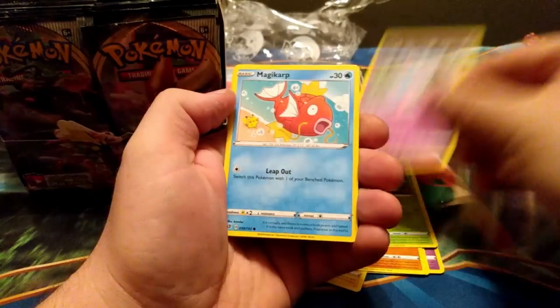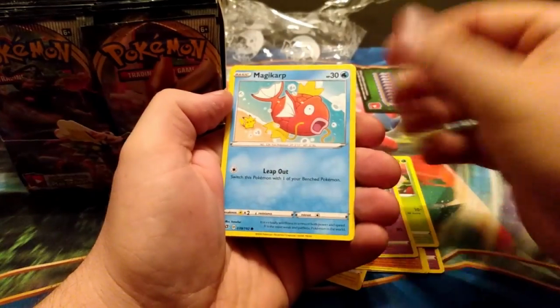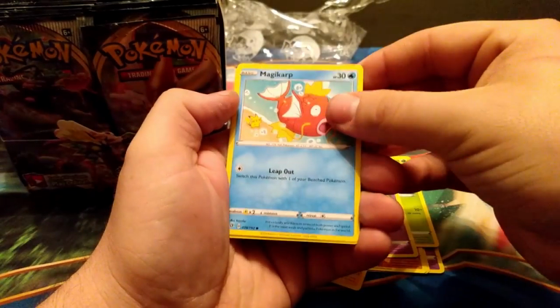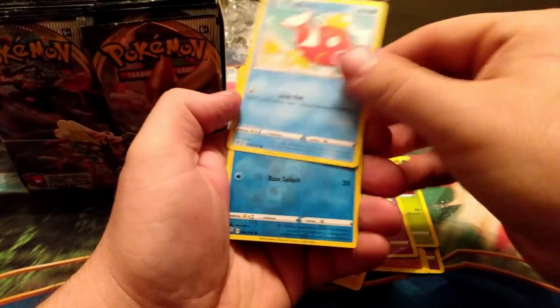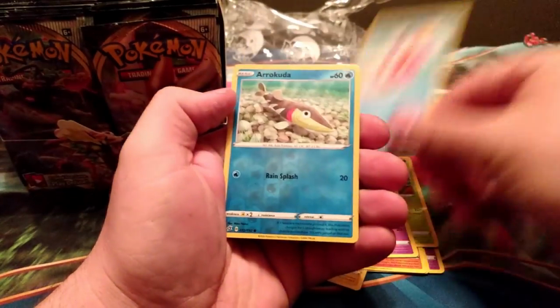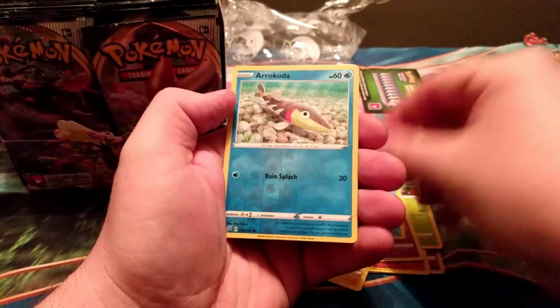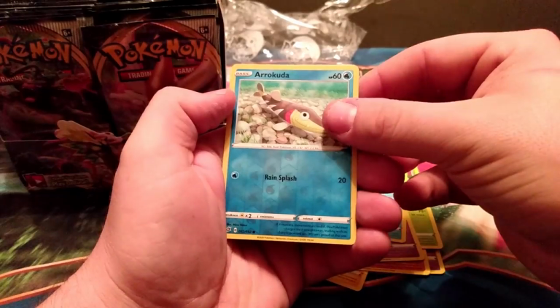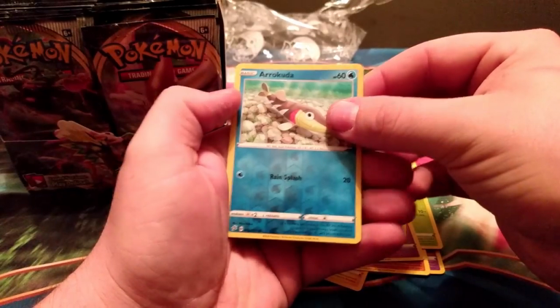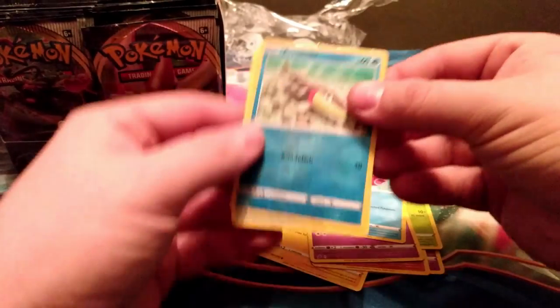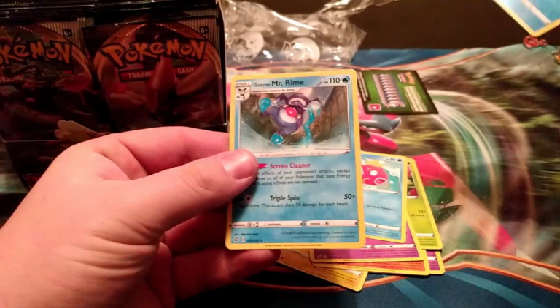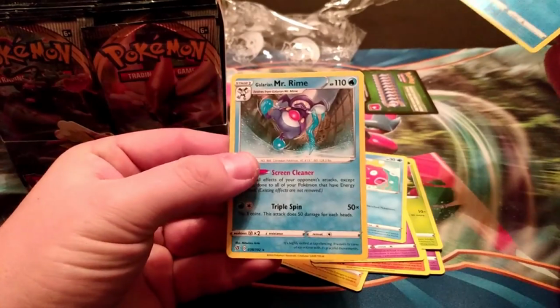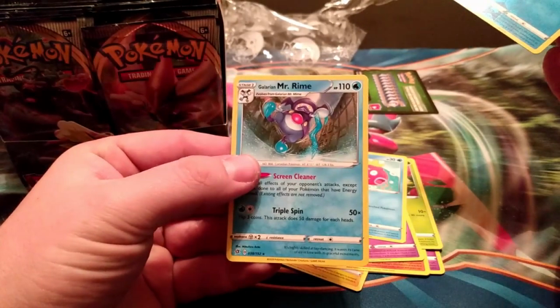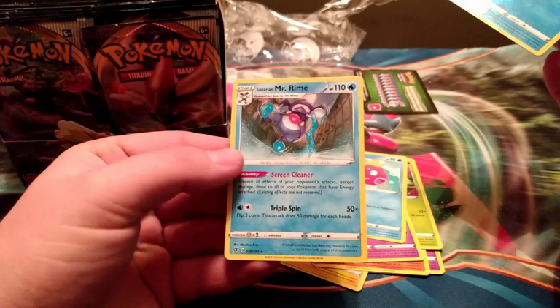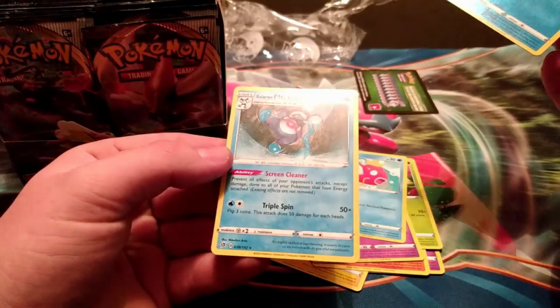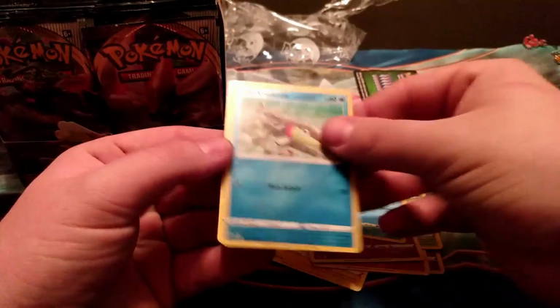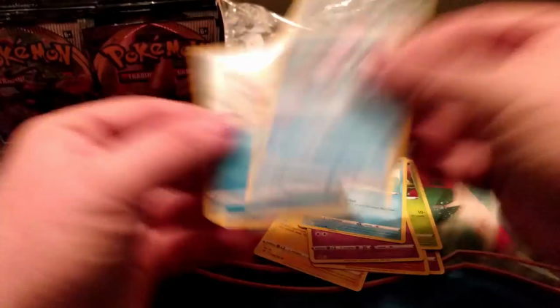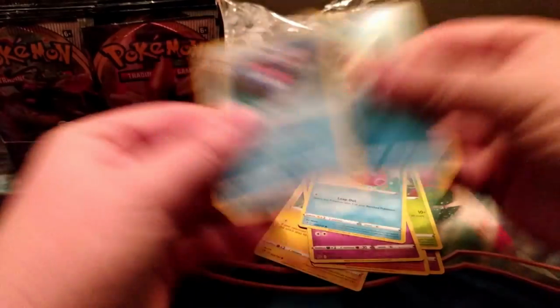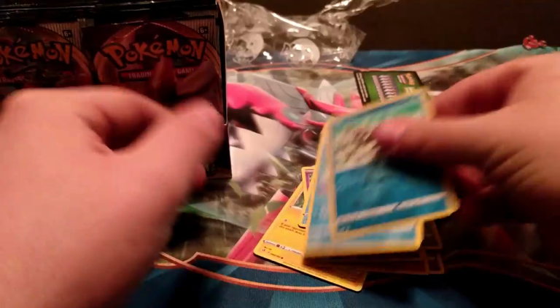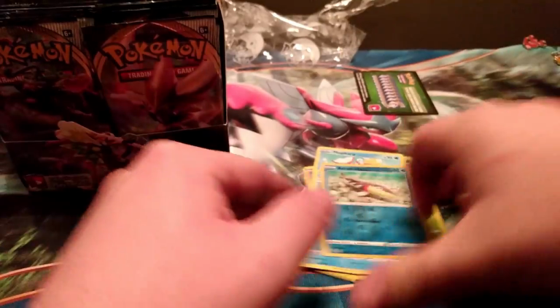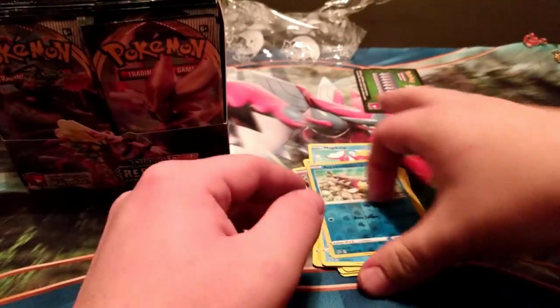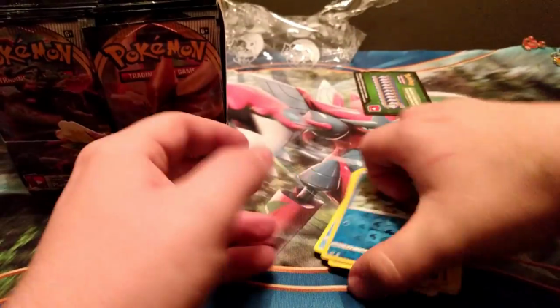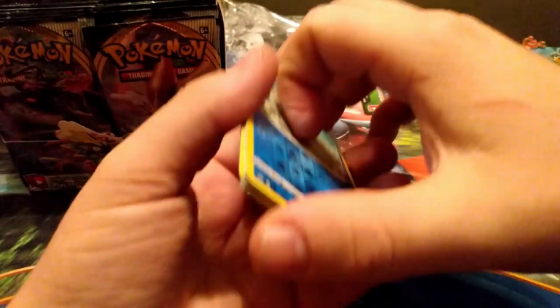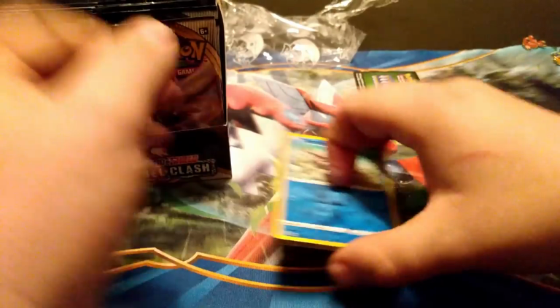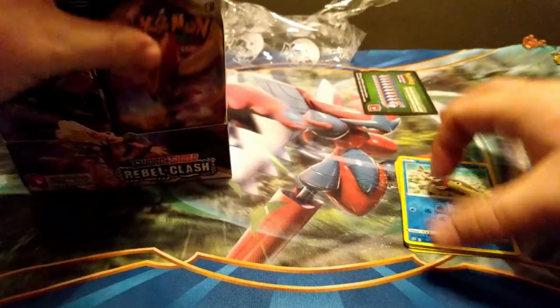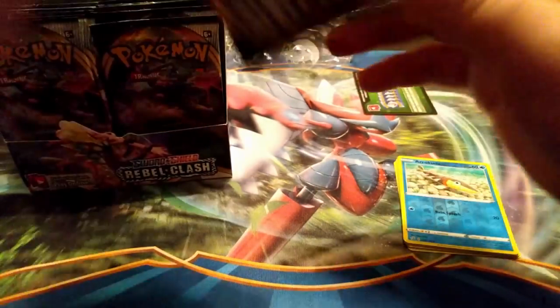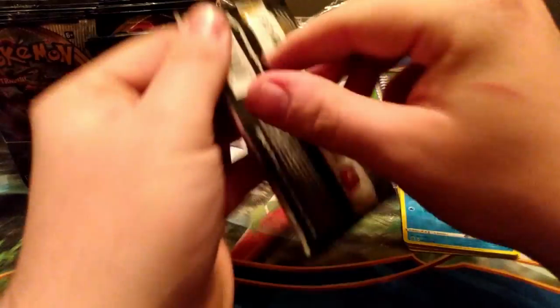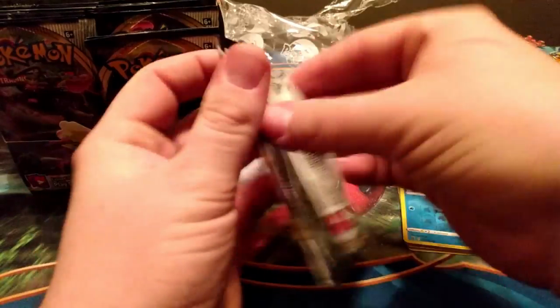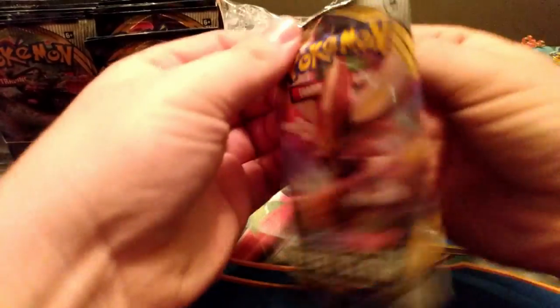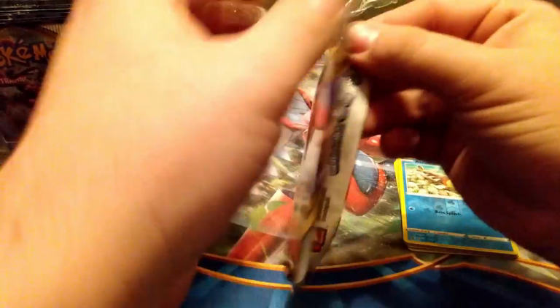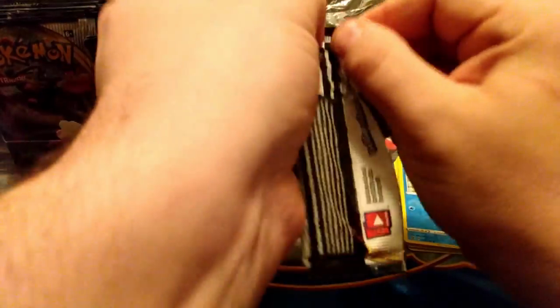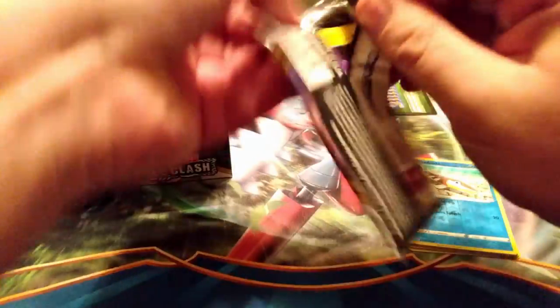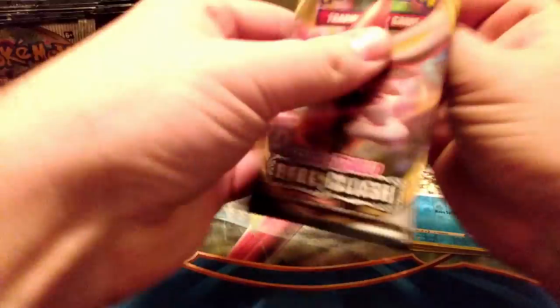Hatenna, Magikarp, Barraskewda, and the rare is a Galarian Mr. Rhyme — sadly not the one with Mad Party, but can't be all winners.